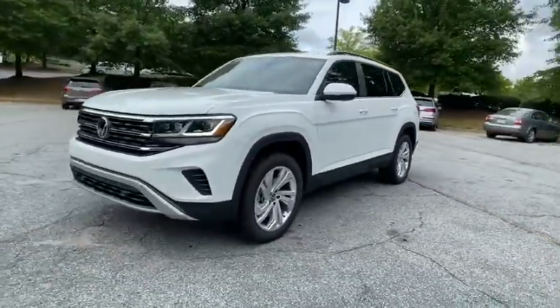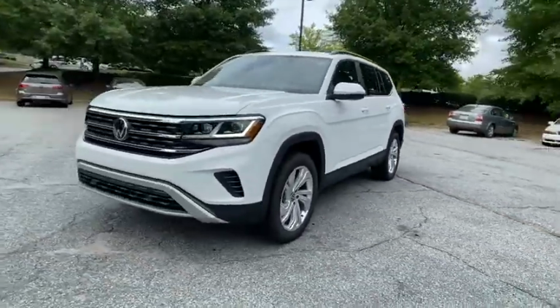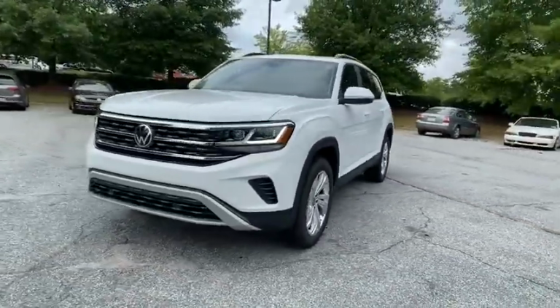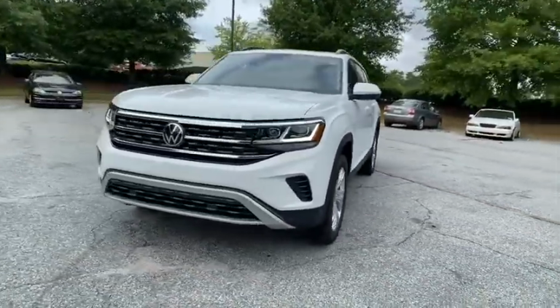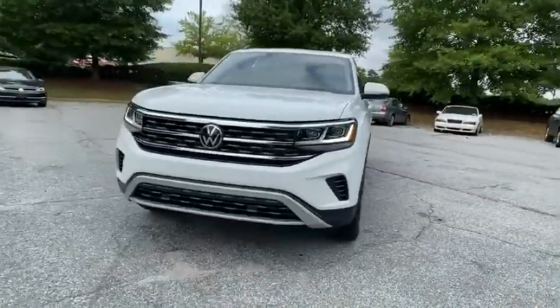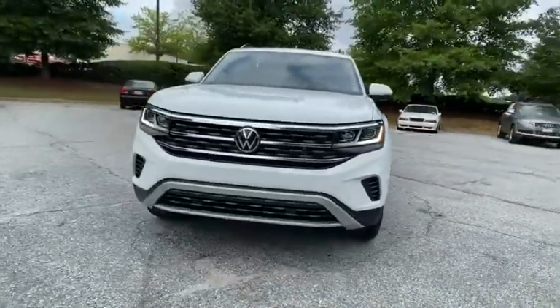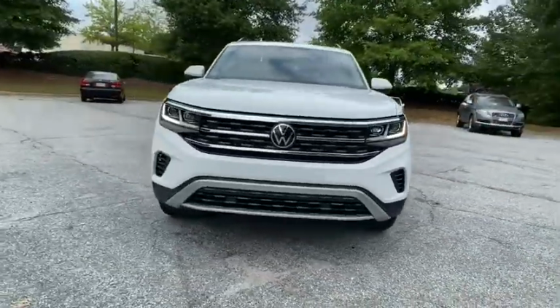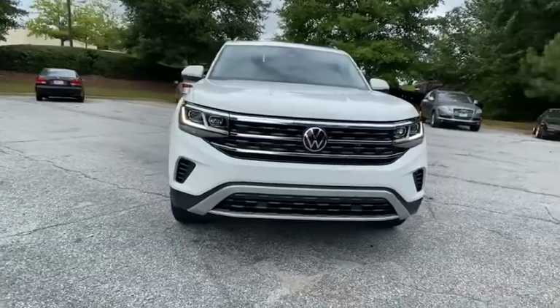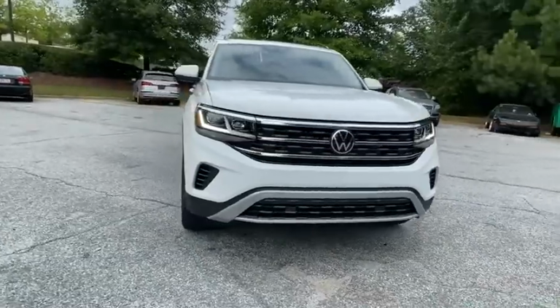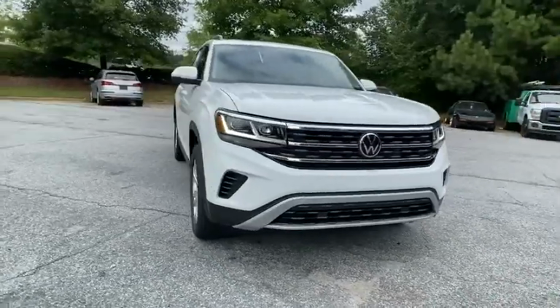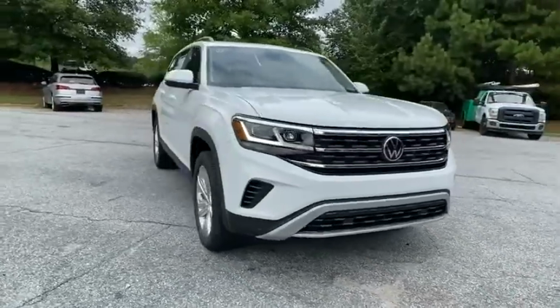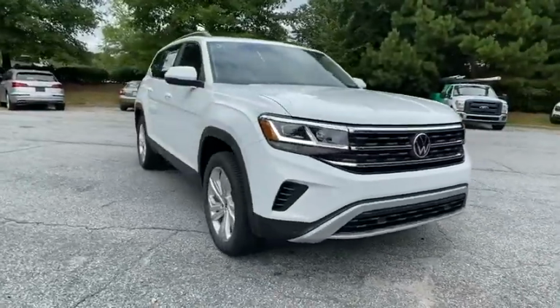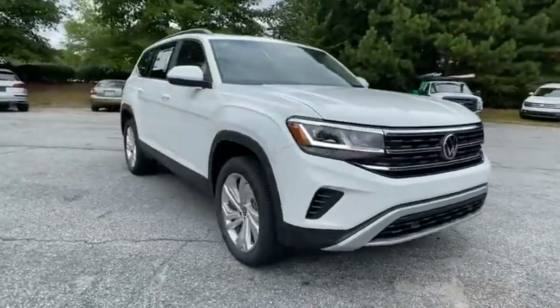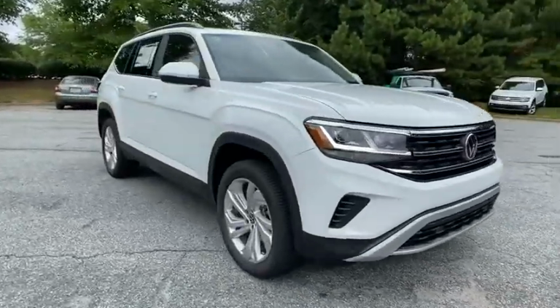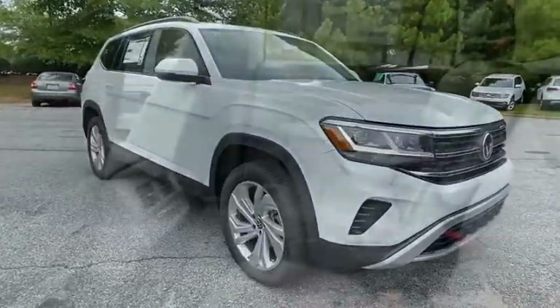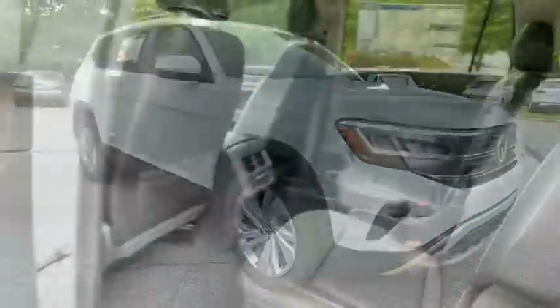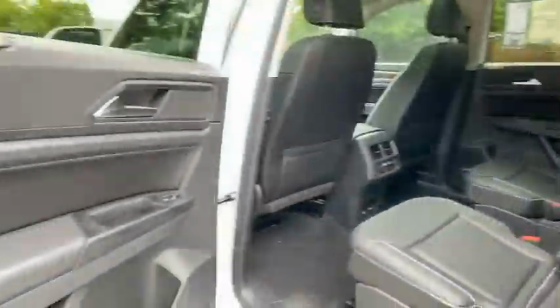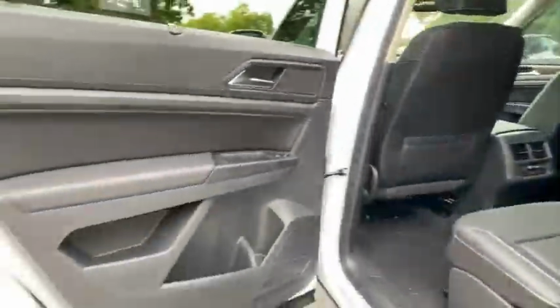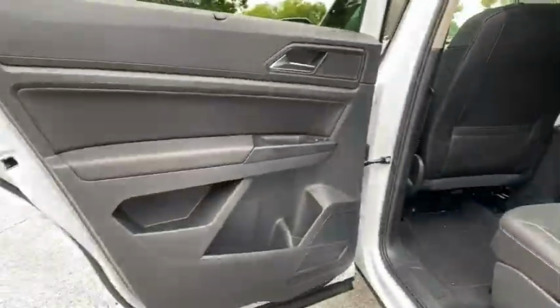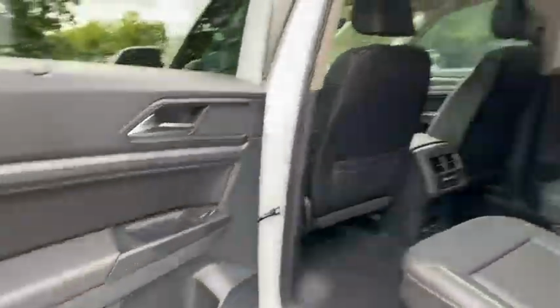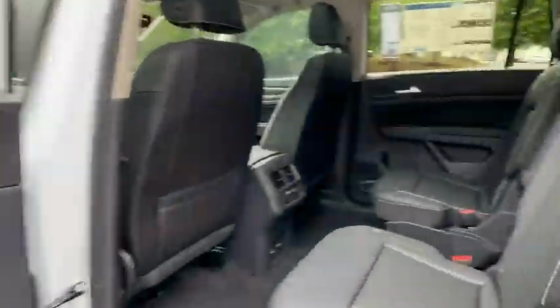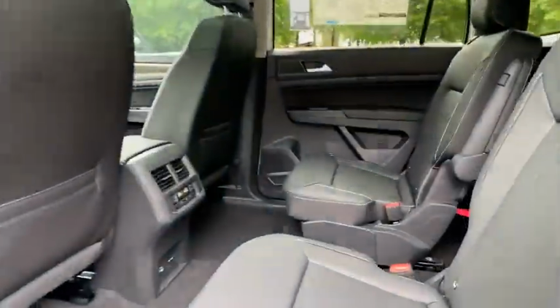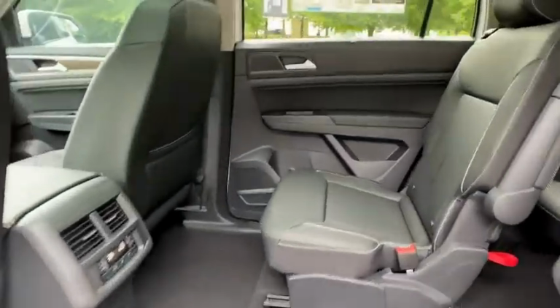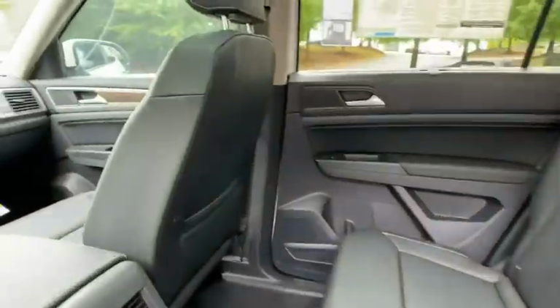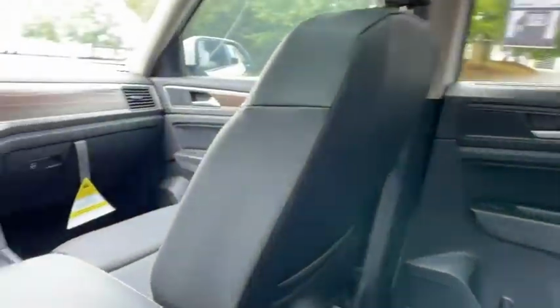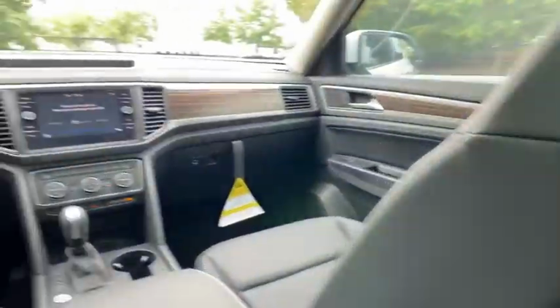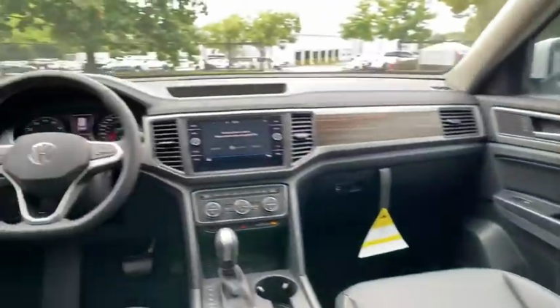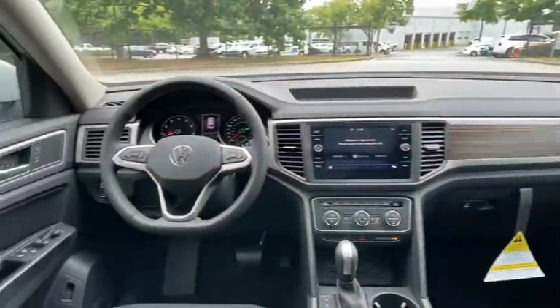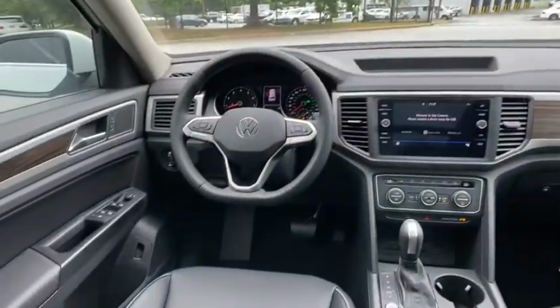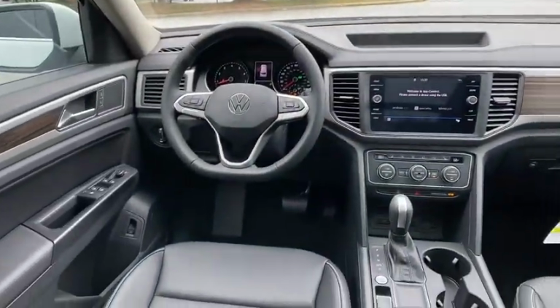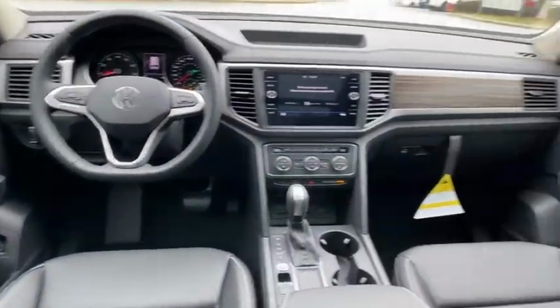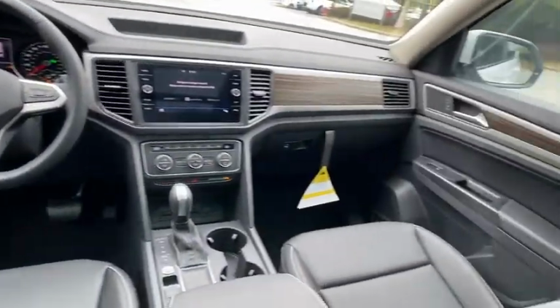Backup camera, remote engine start, power liftgate, keyless entry, traction control, steering wheel audio control, stability control, anti-lock braking system, leather wrapped steering wheel, Bluetooth.